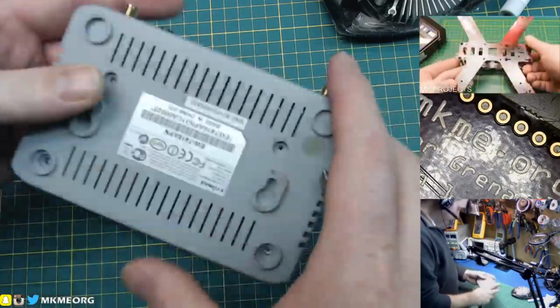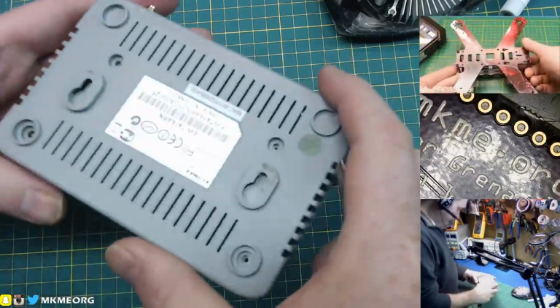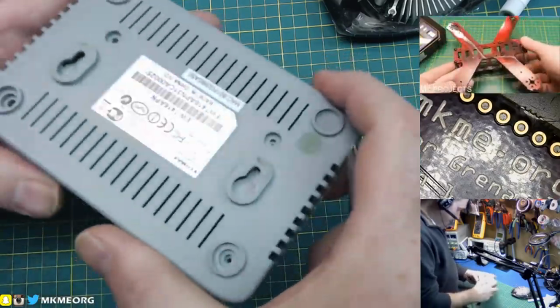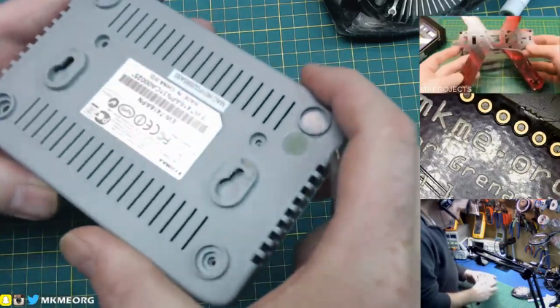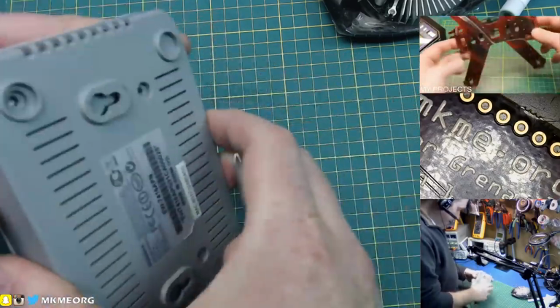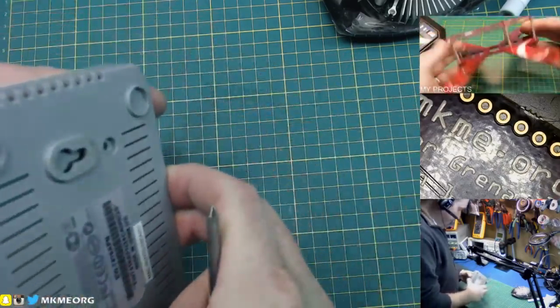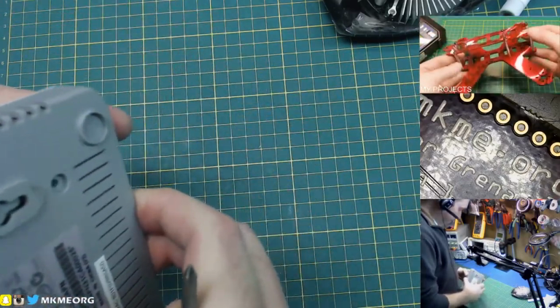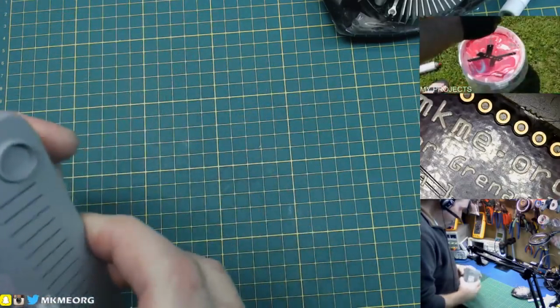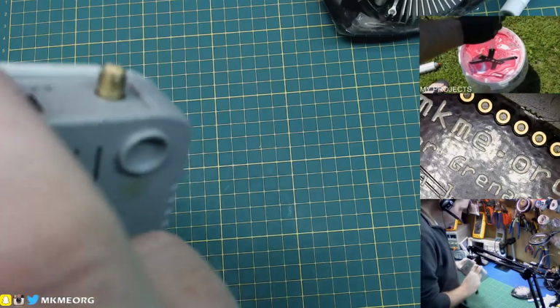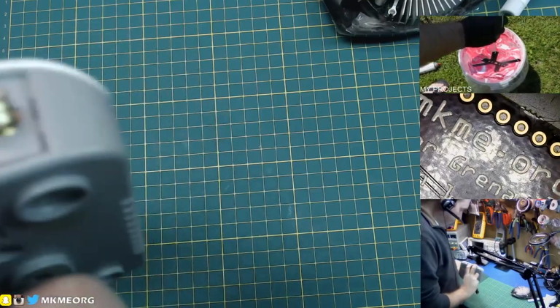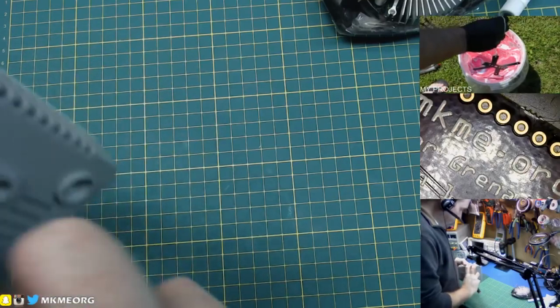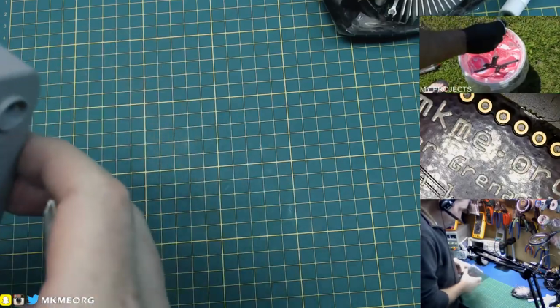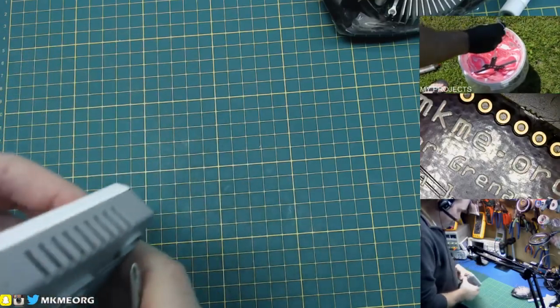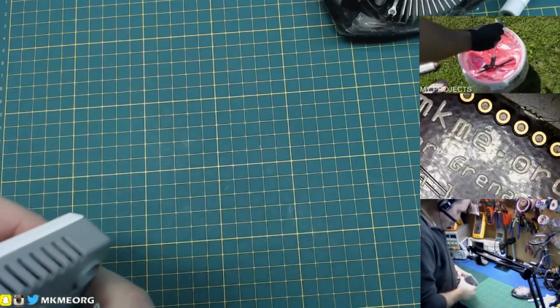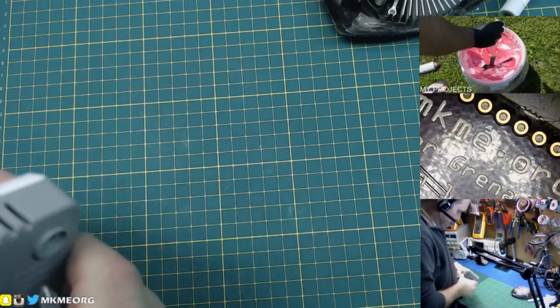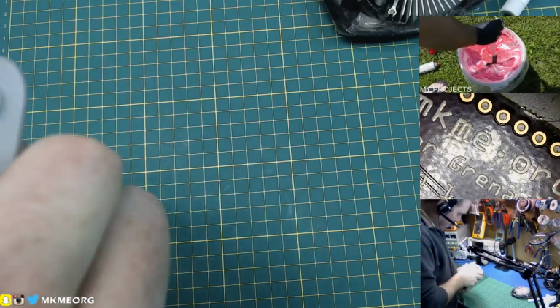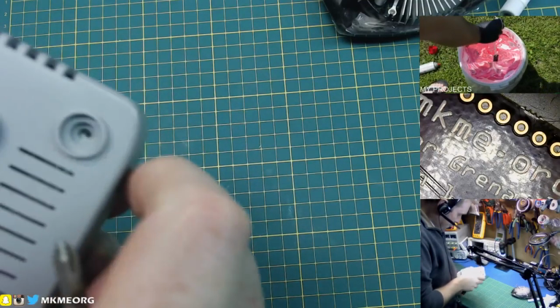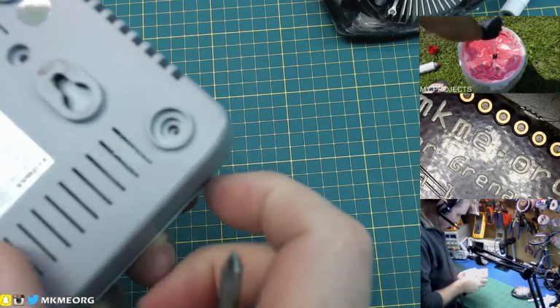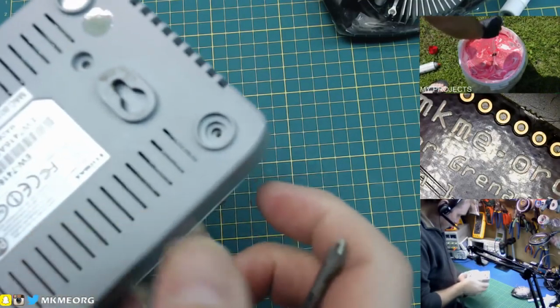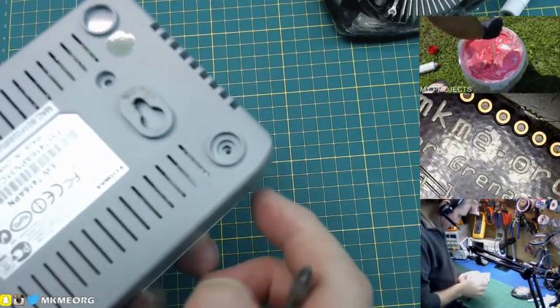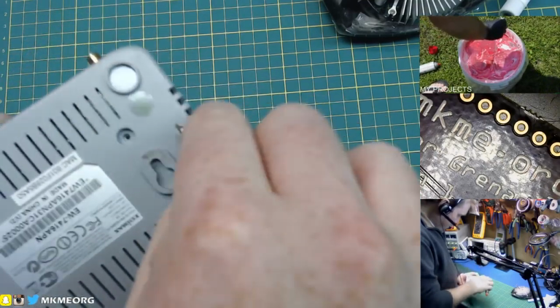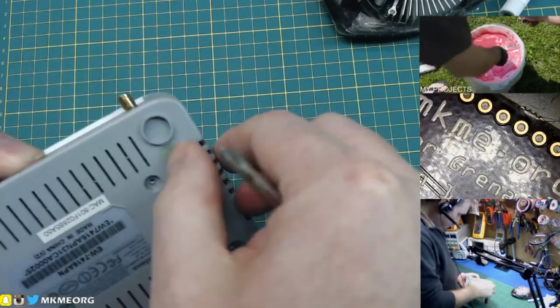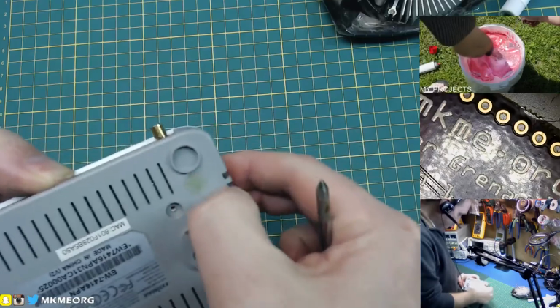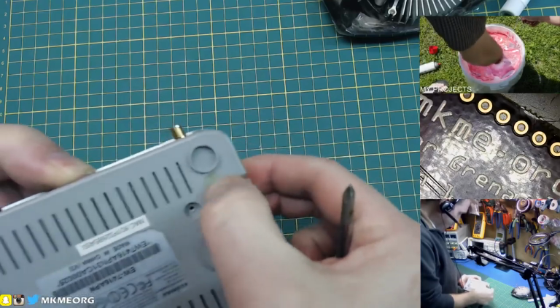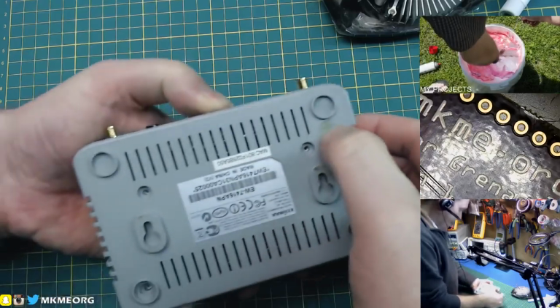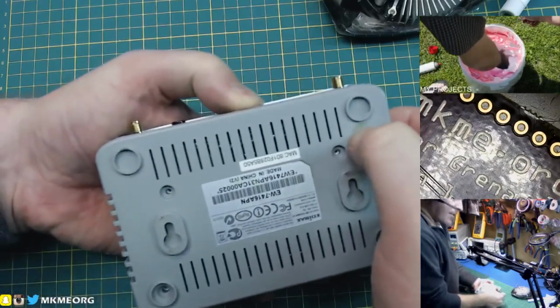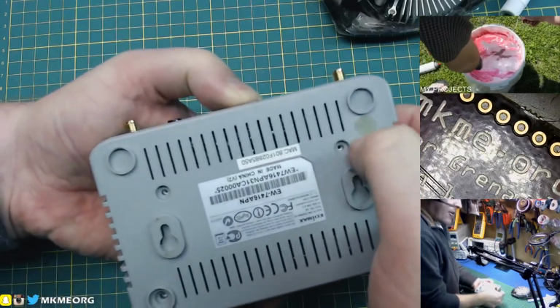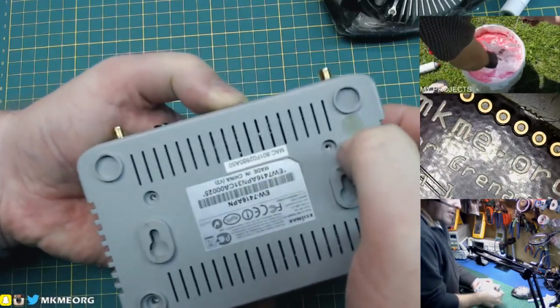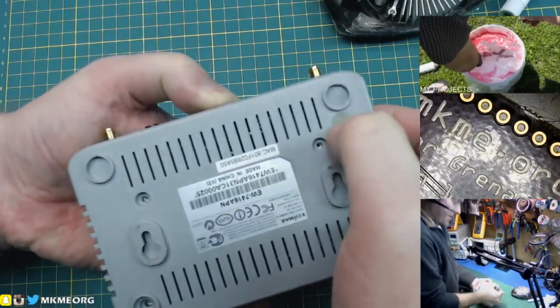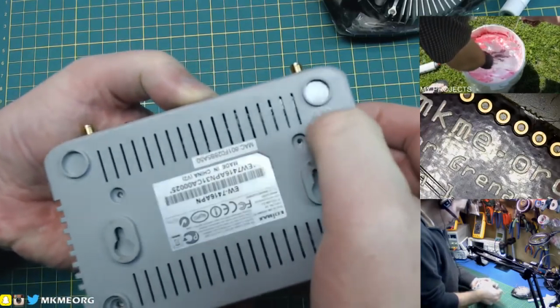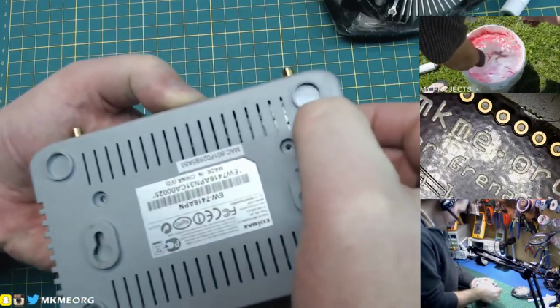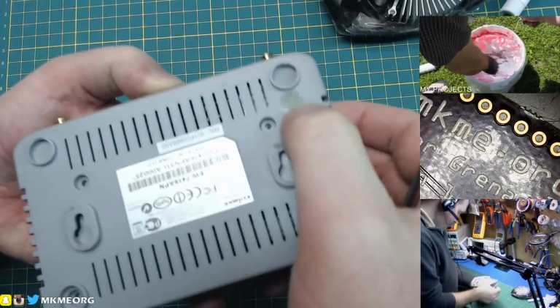The power supply is under the bench — that I will save. I think it's a five volt, around one amp input, something like that. We'll save that.